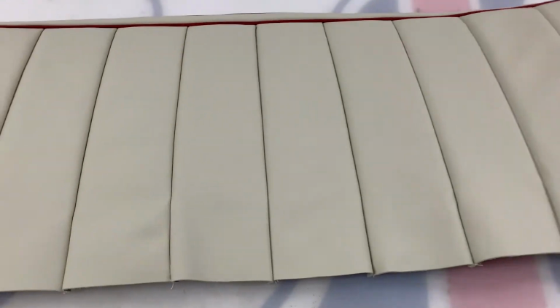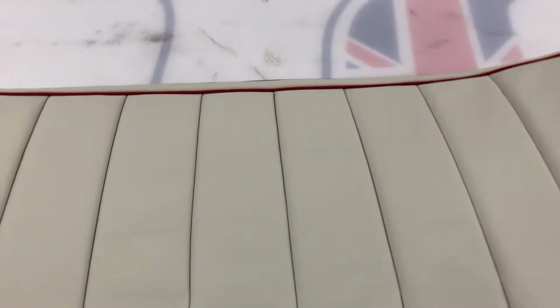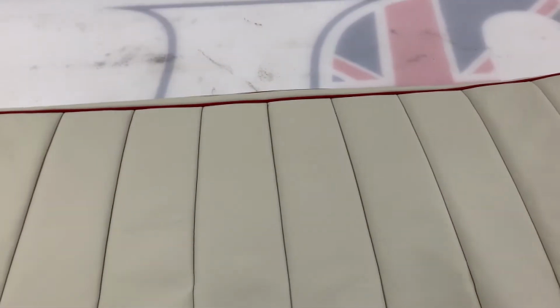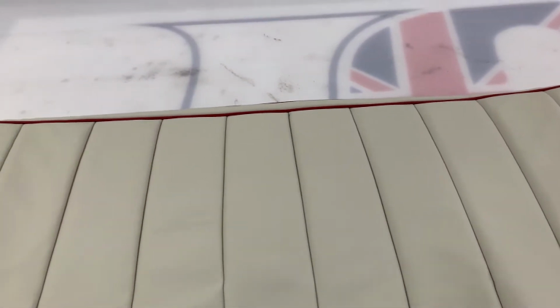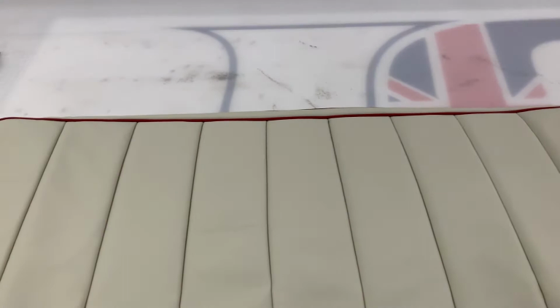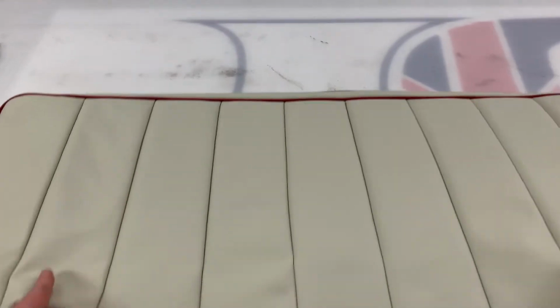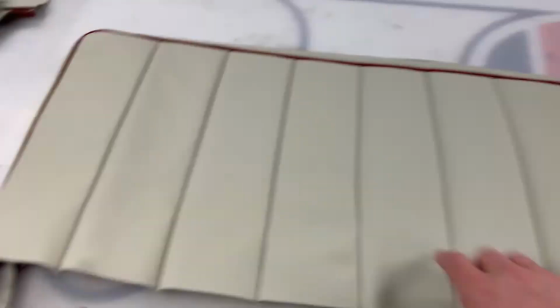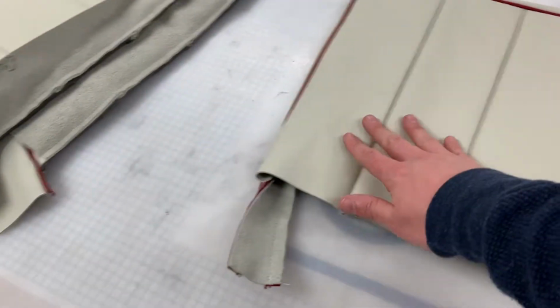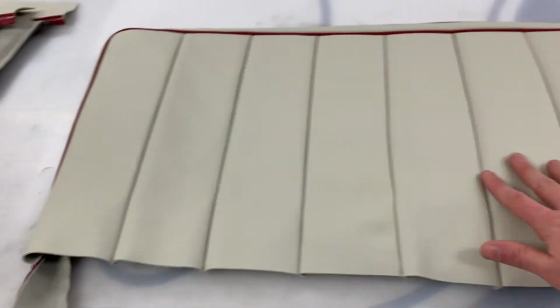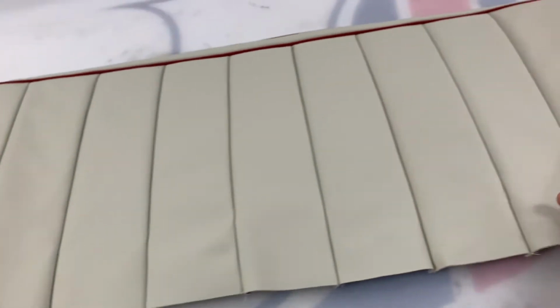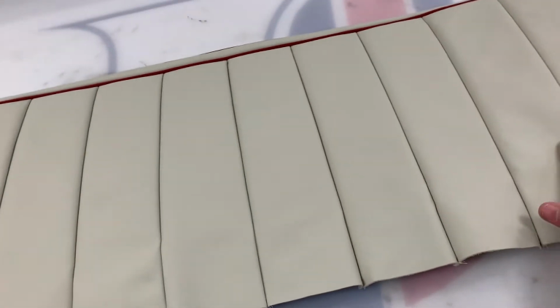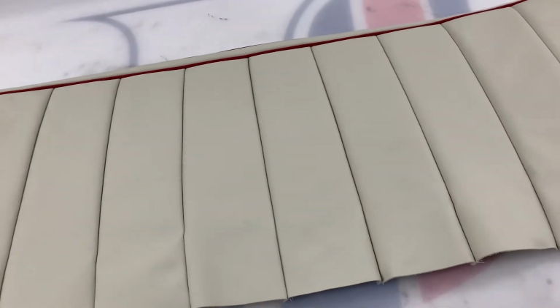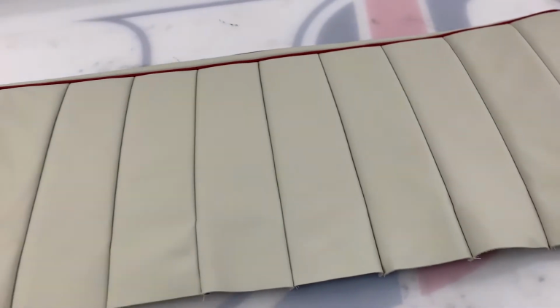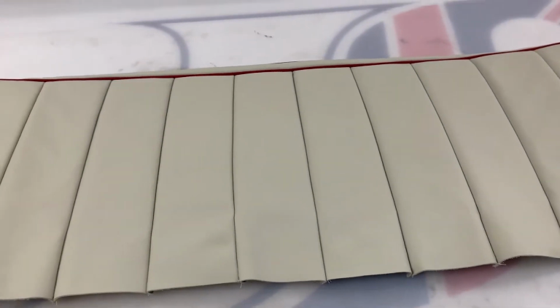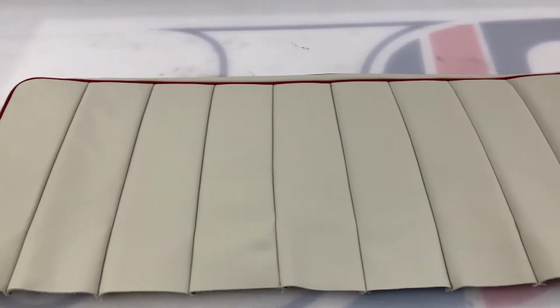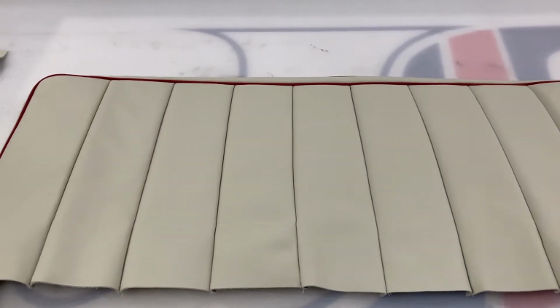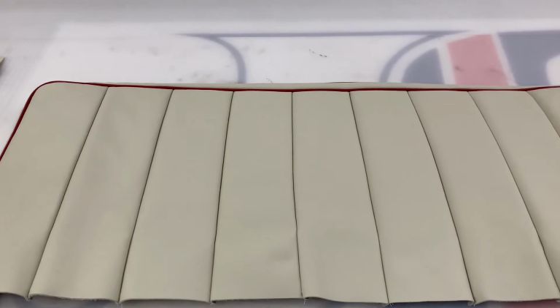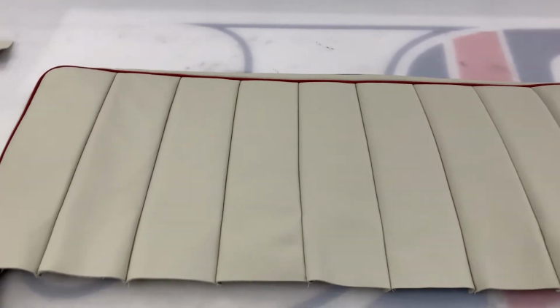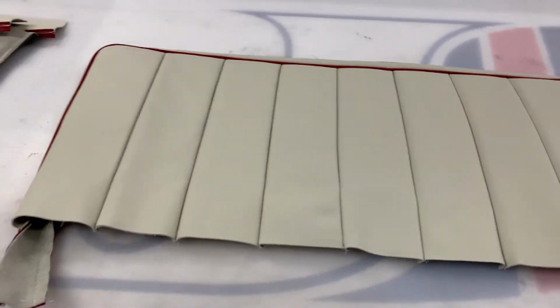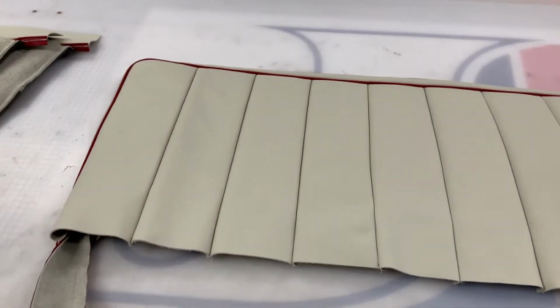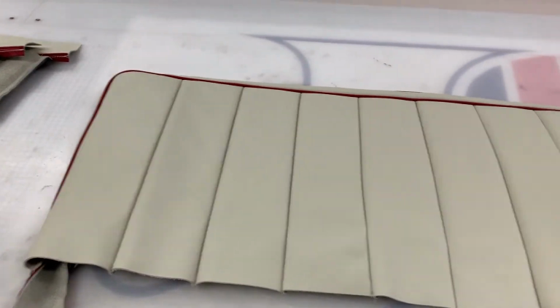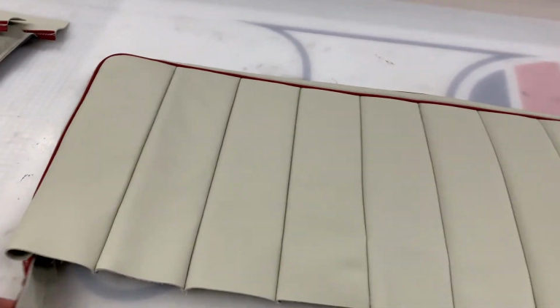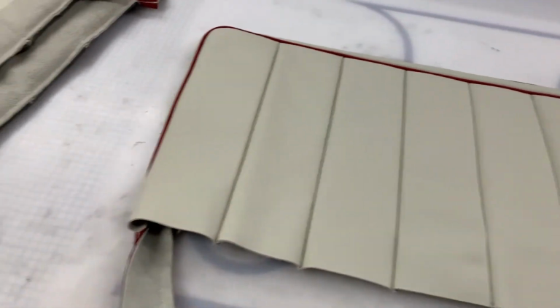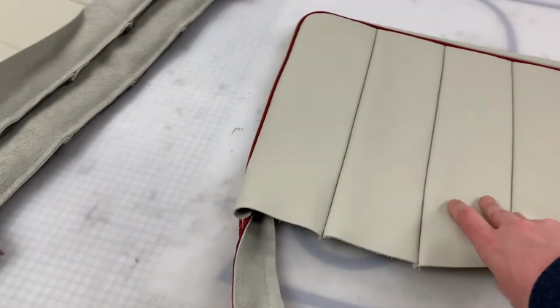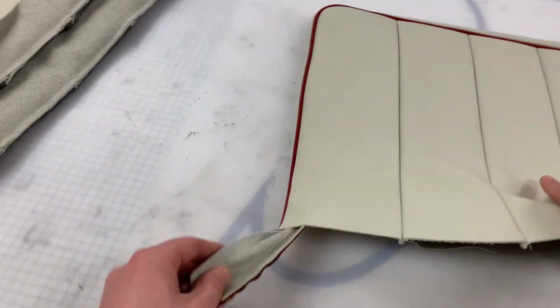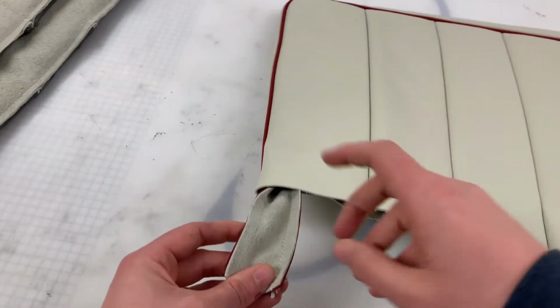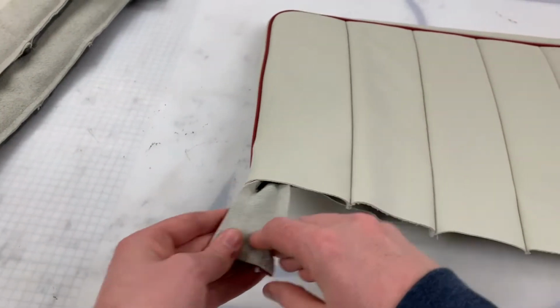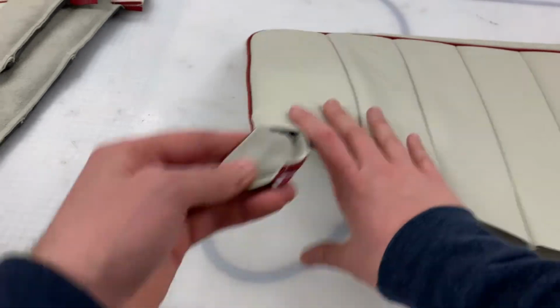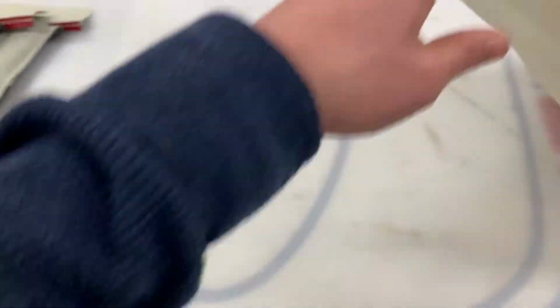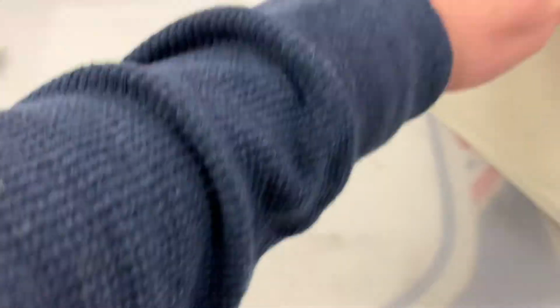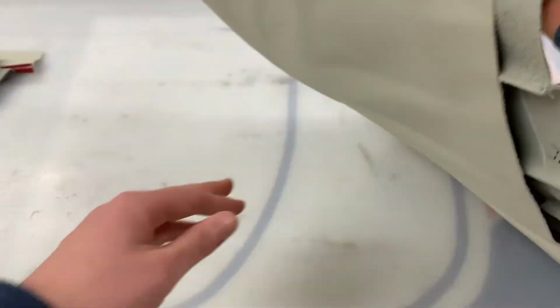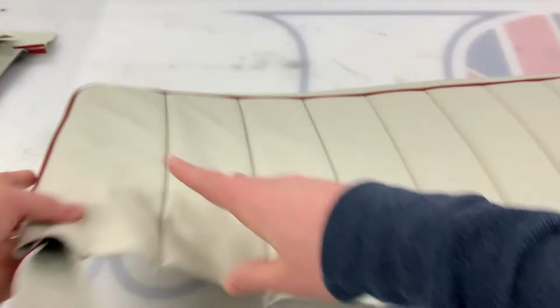Originally leather-faced as it left the factory, which means these pleated panels are leather whereas the surrounds and backs are normally in vinyl. However, this gentleman has gone for full leather, and therefore the surrounds and the back are also leather.